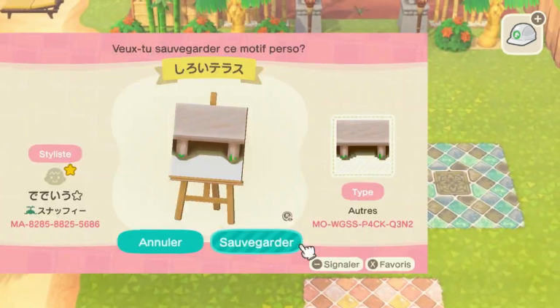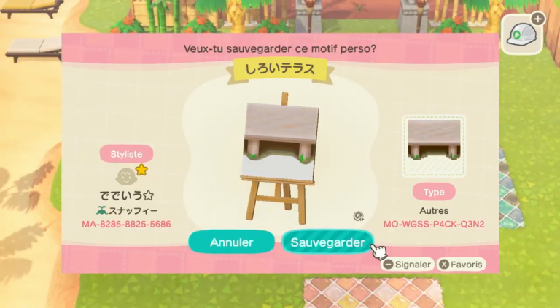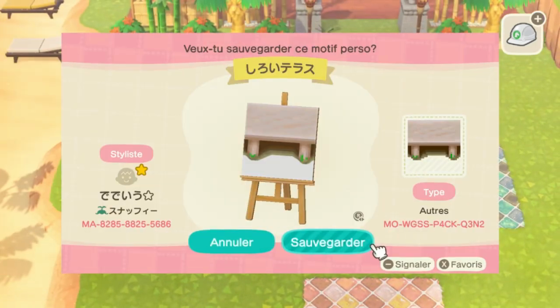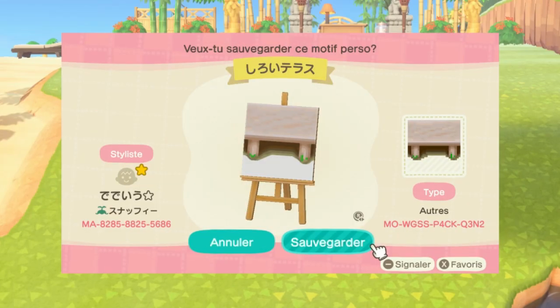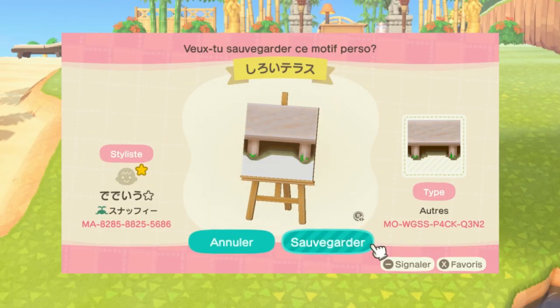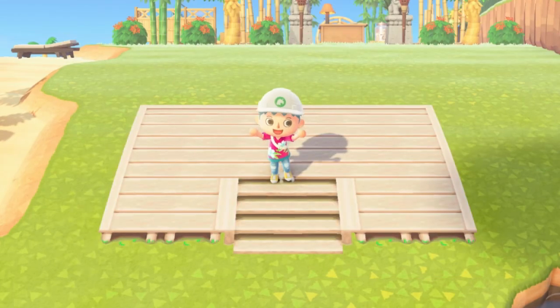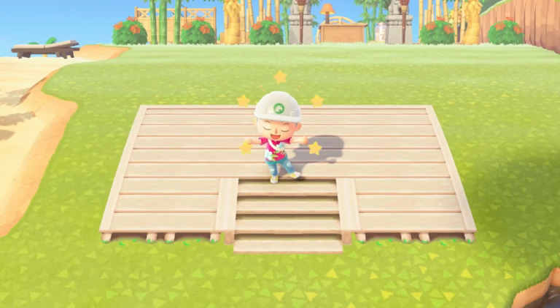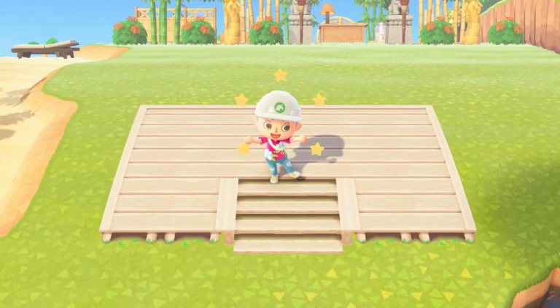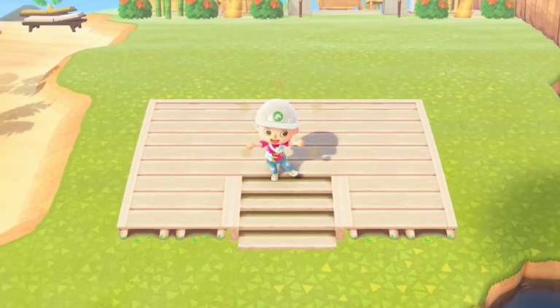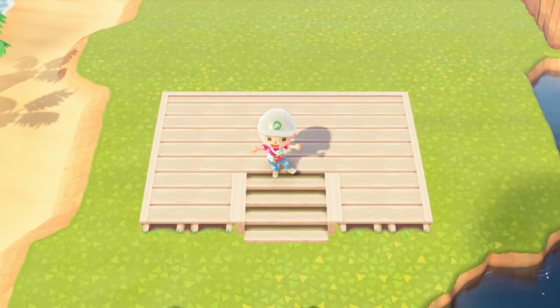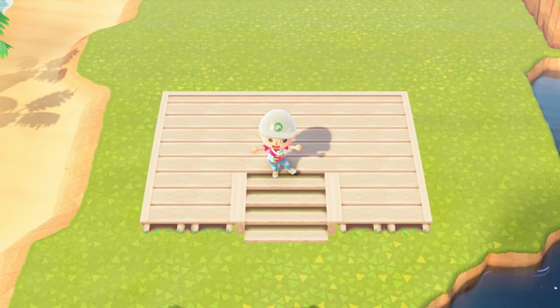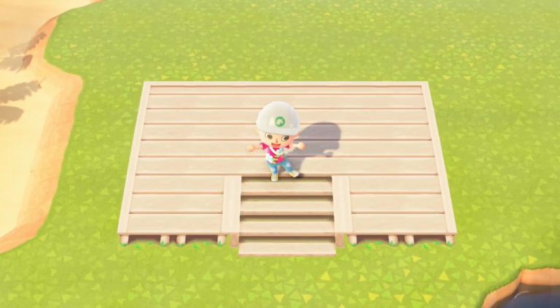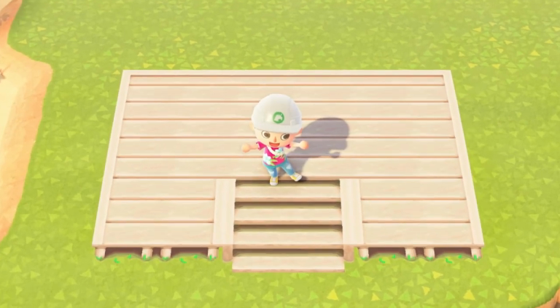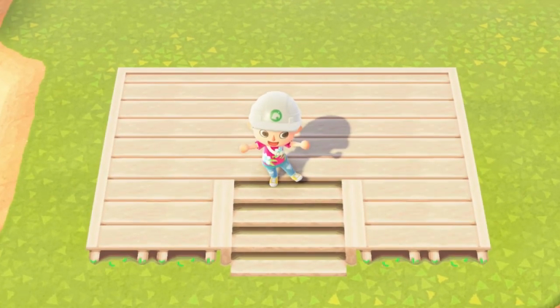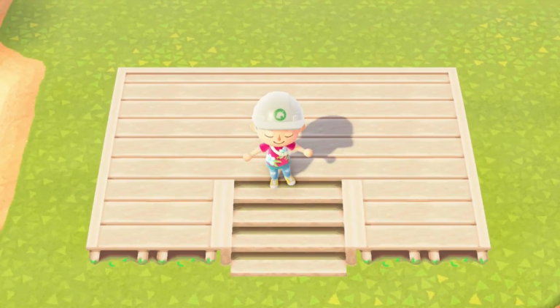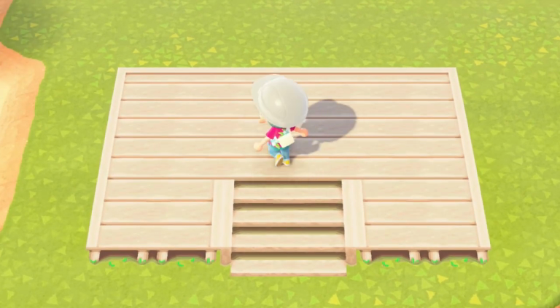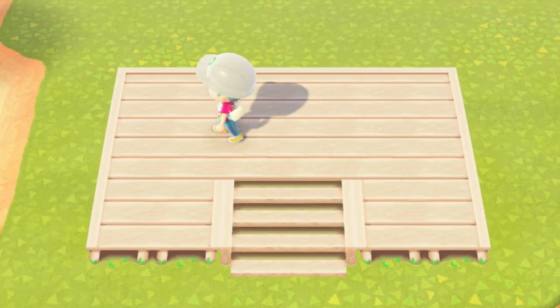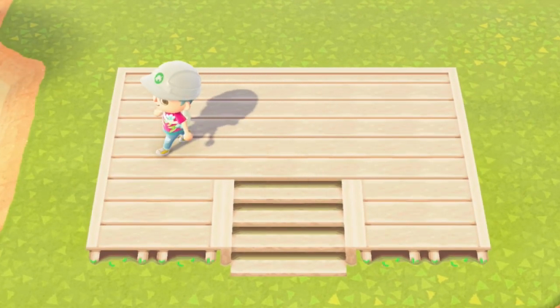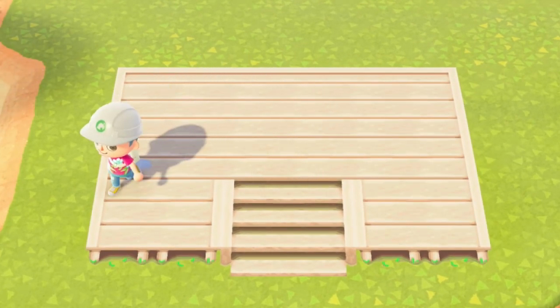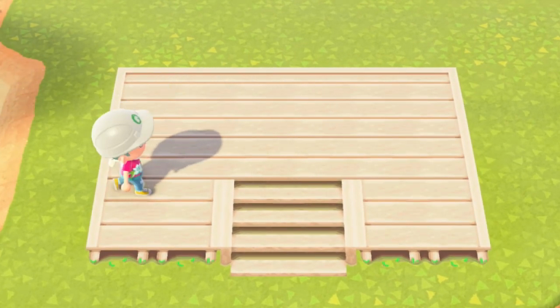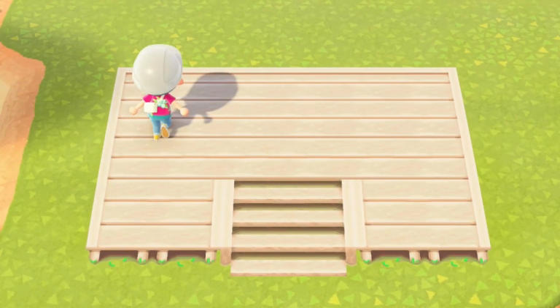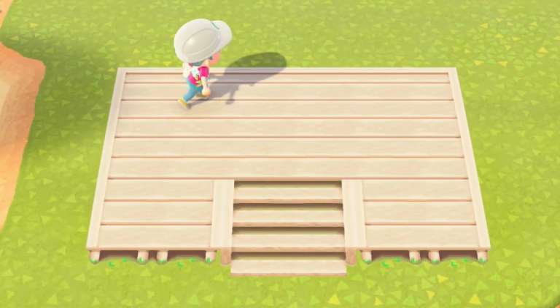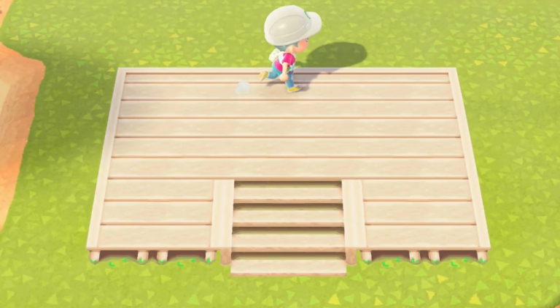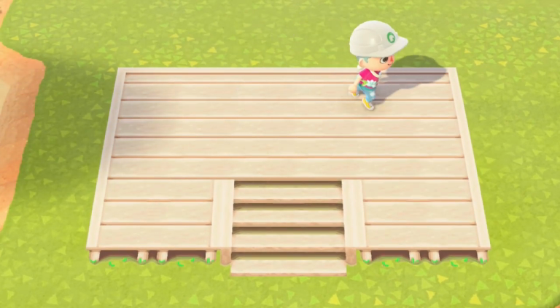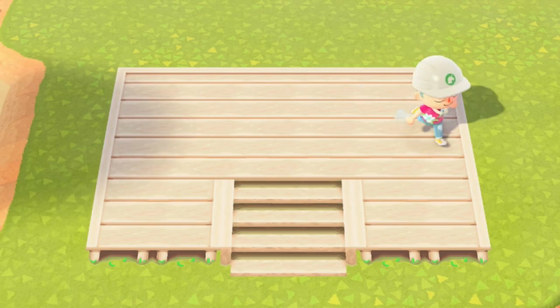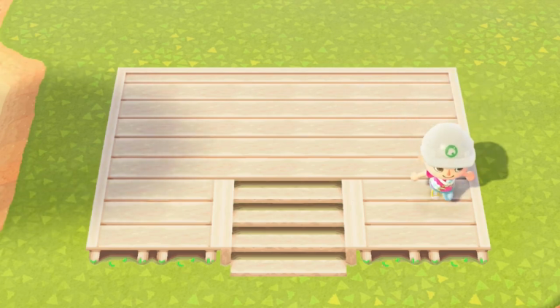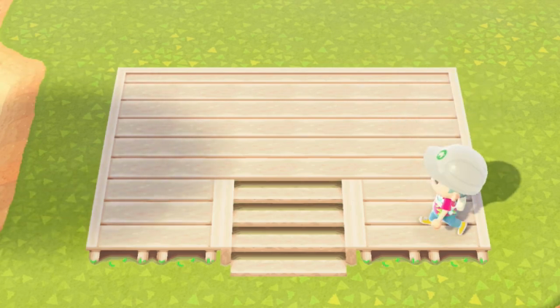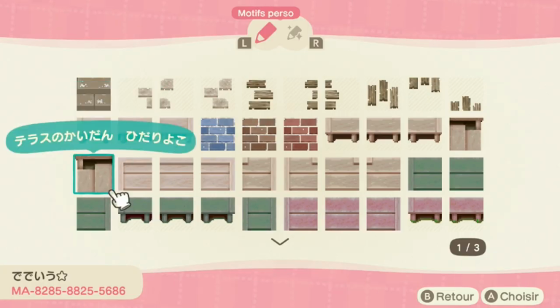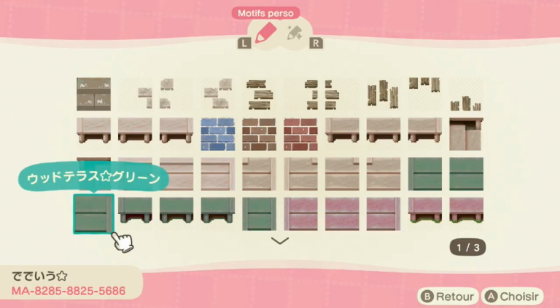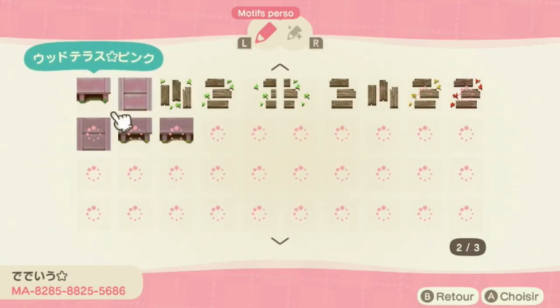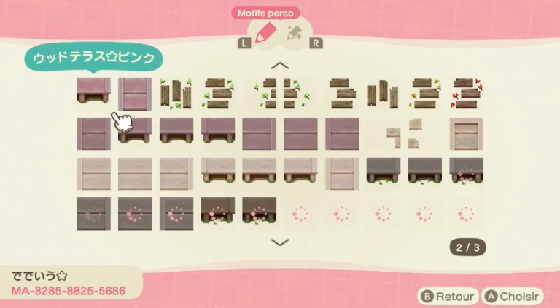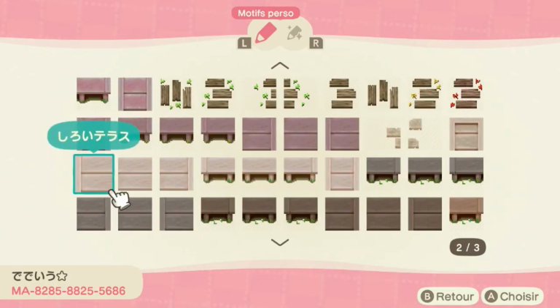Next is this wooden deck. This one can take up quite a few design slots depending on how detailed you want it to be, but it does look stunning, especially with those stairs, and it also comes in so many different colors.